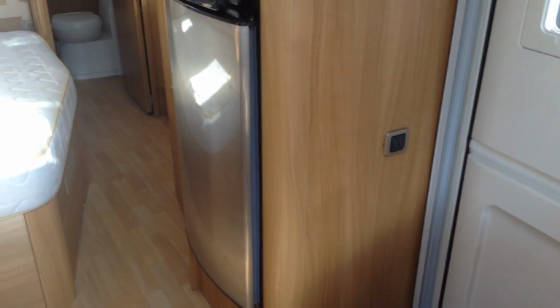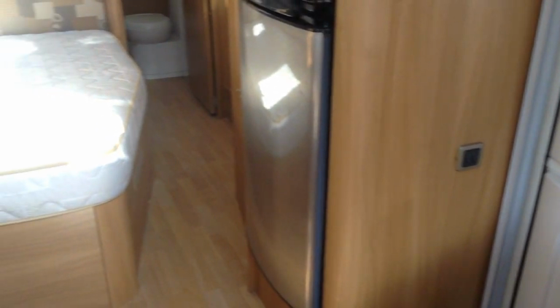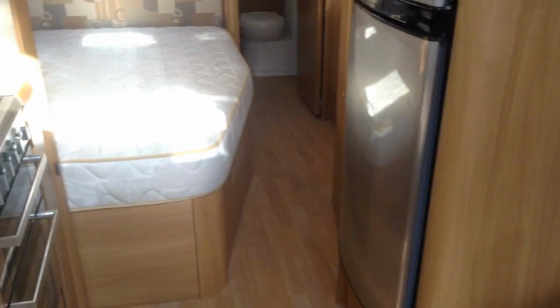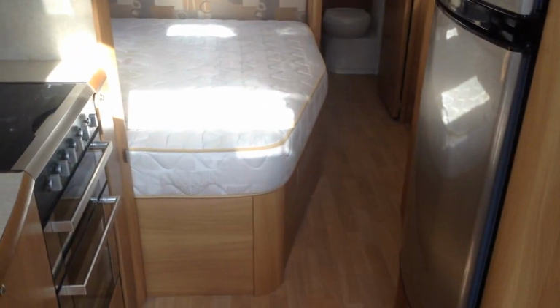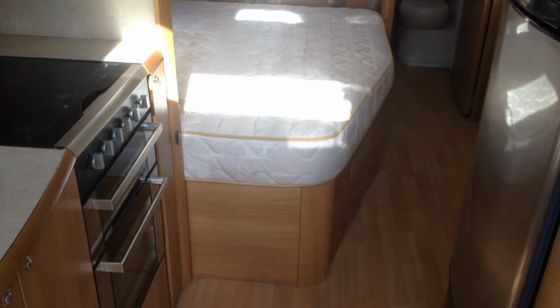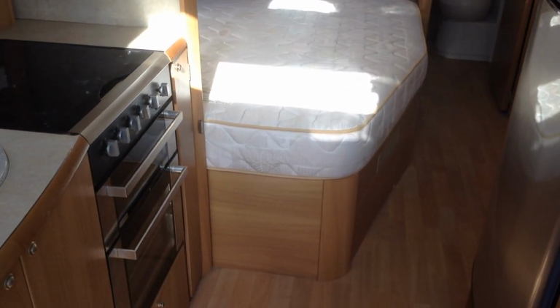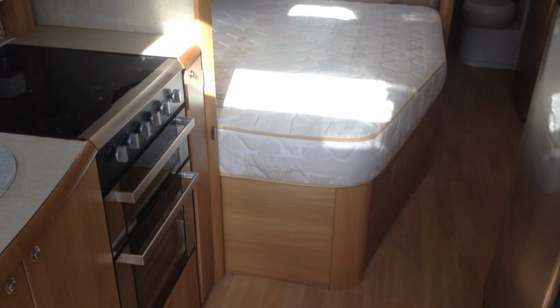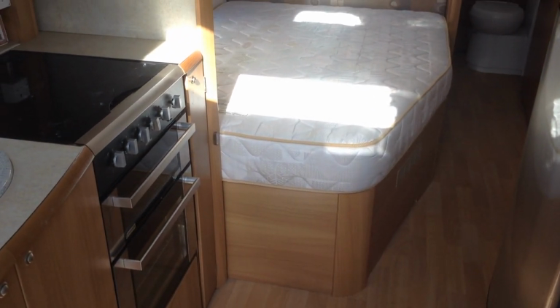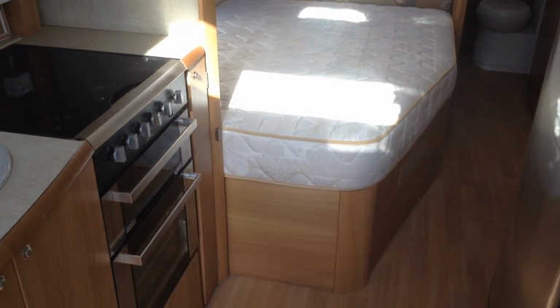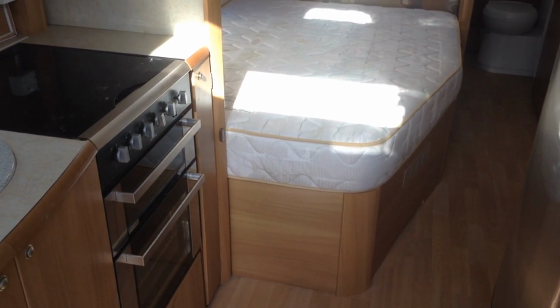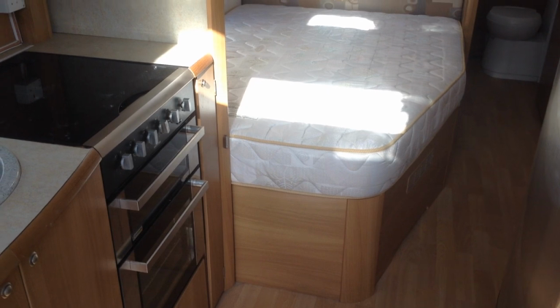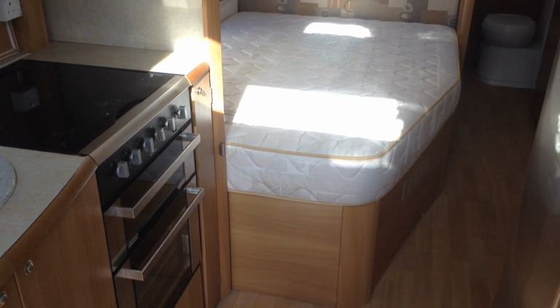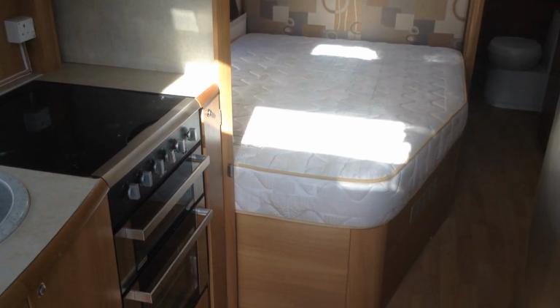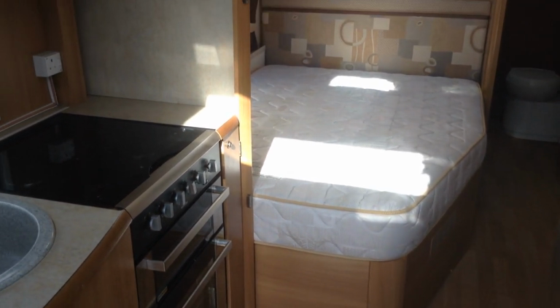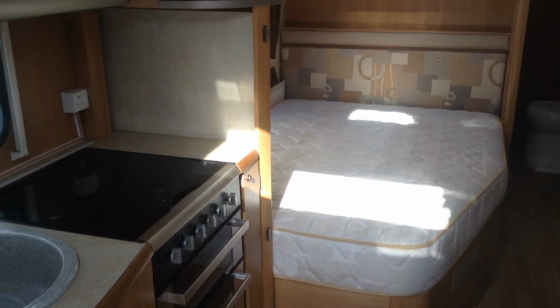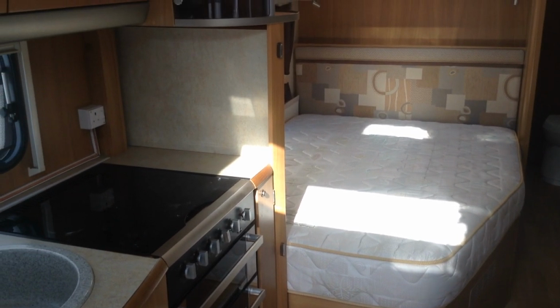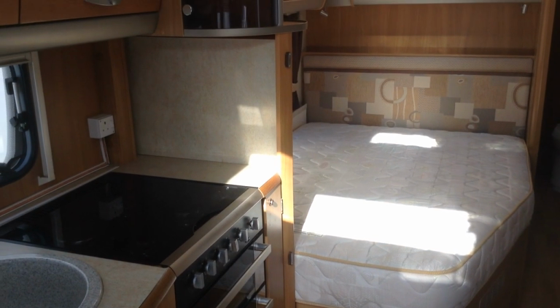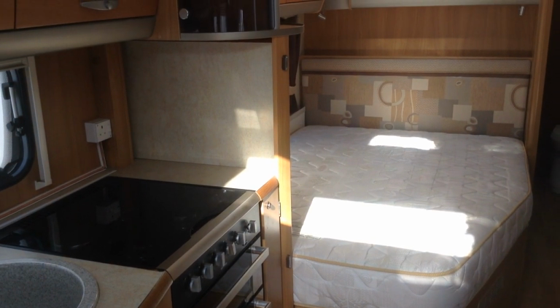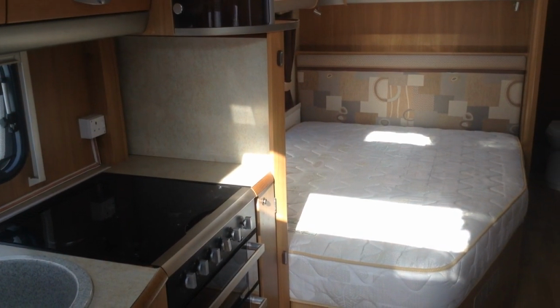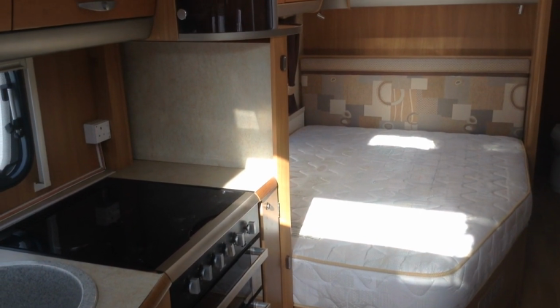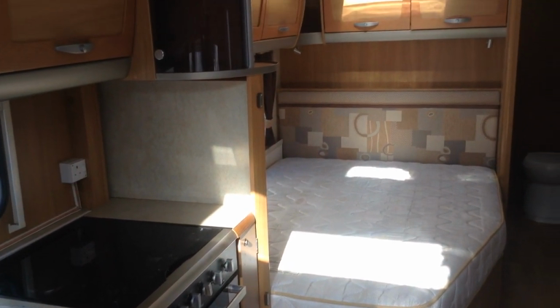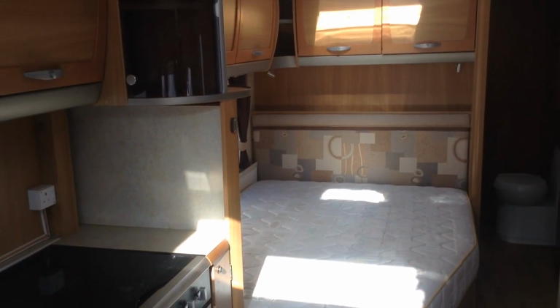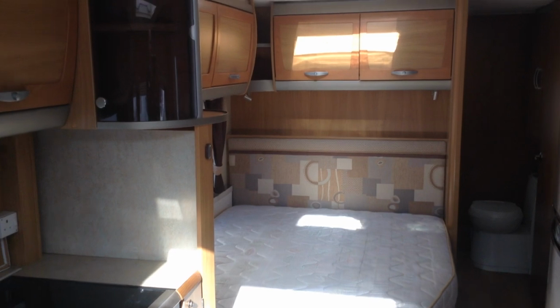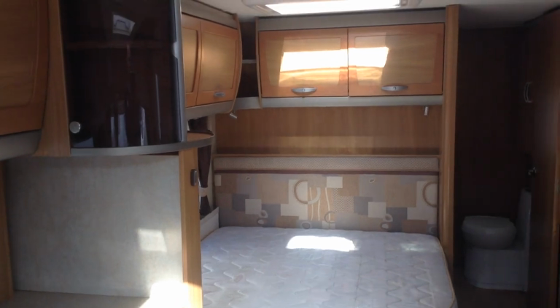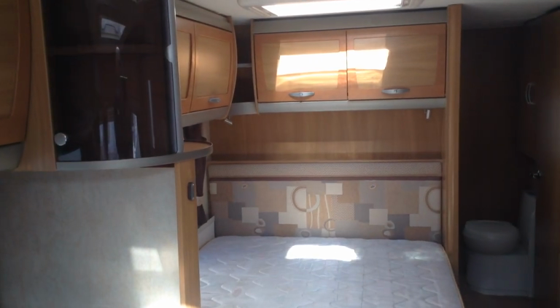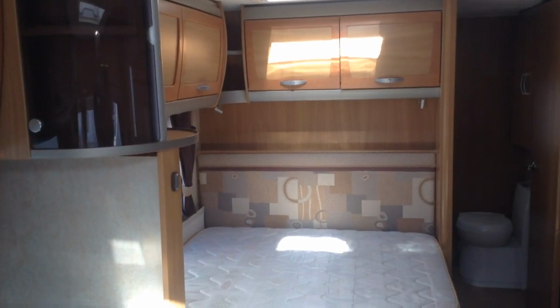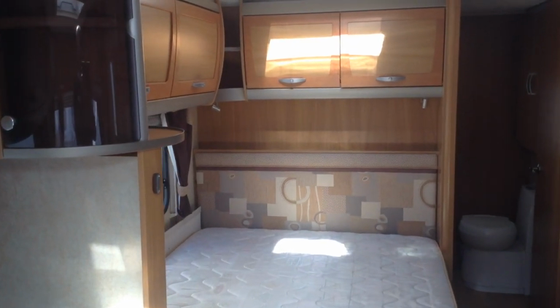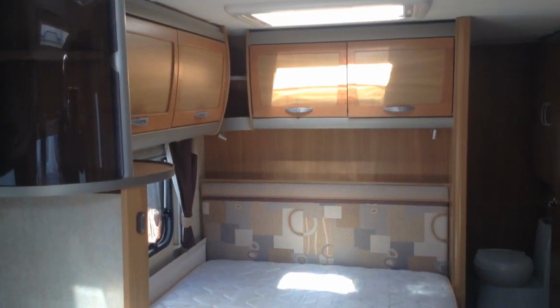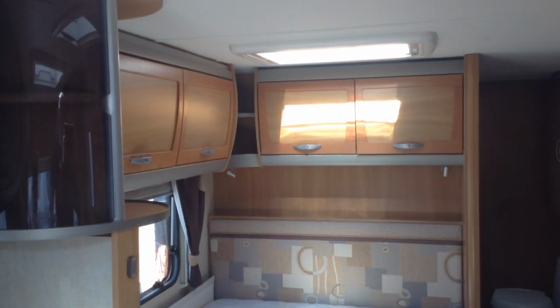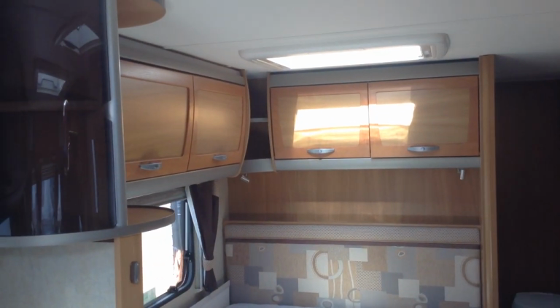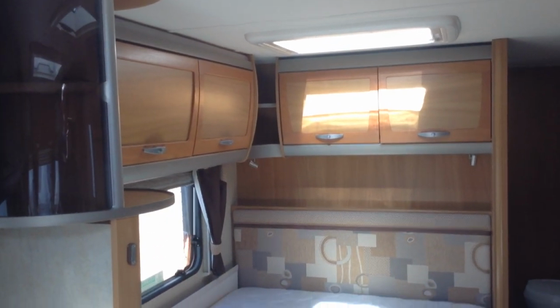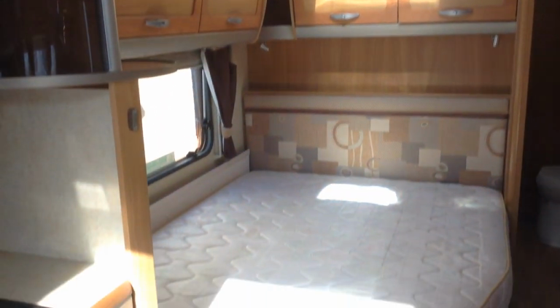So it's a fixed bed — it does lift up to reveal huge storage space. You've got the drop-down kitchen extension there too, and further storage over the bed and the medium-sized Heki roof light.